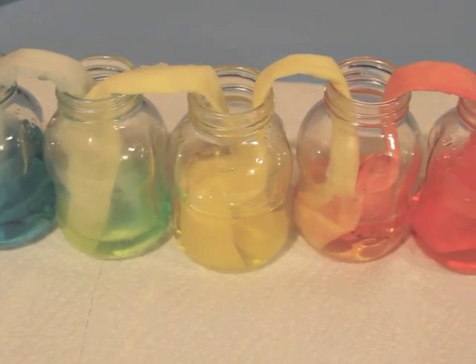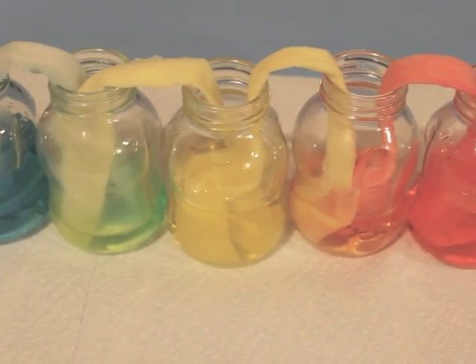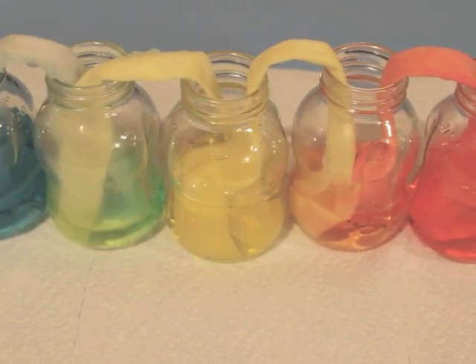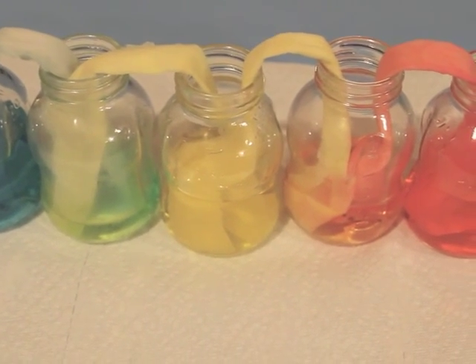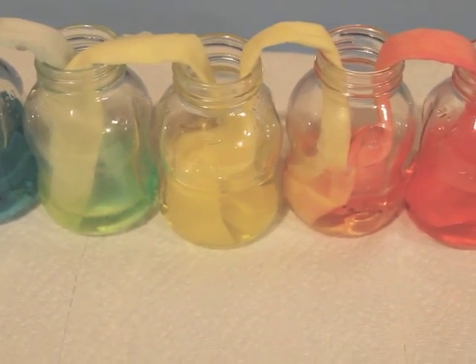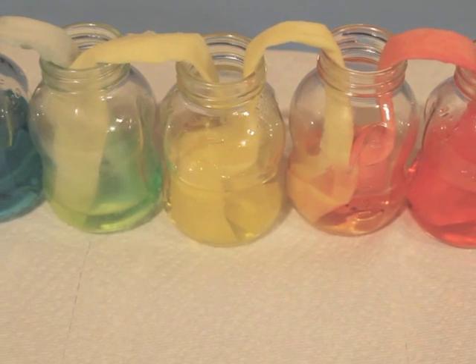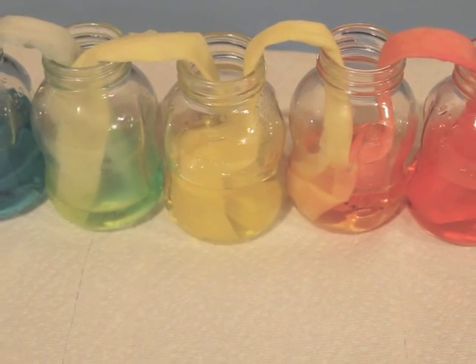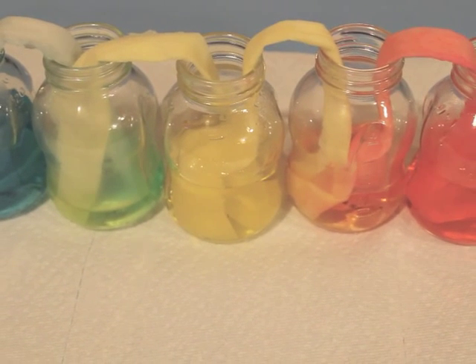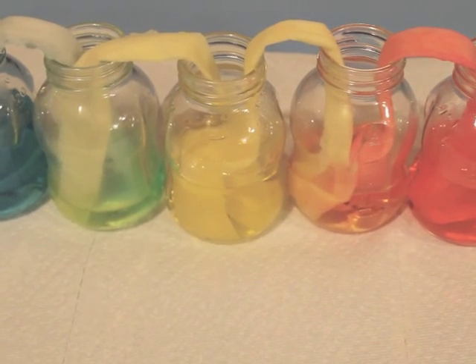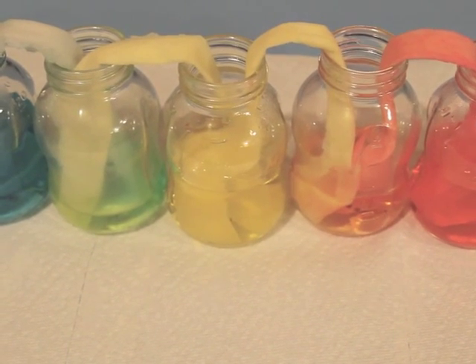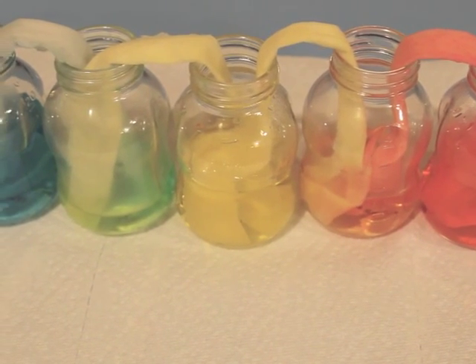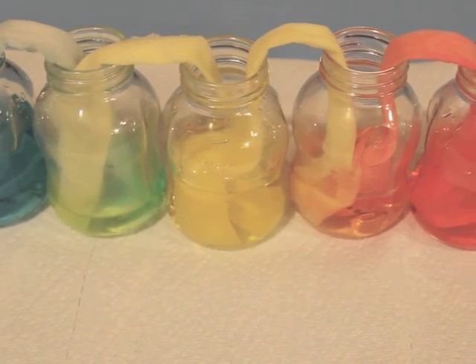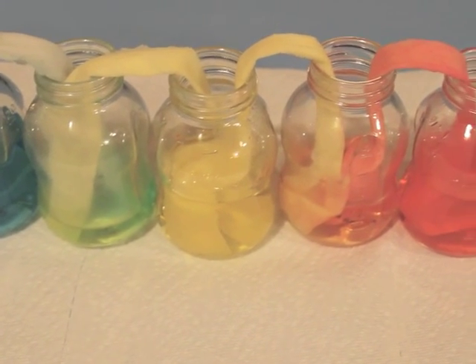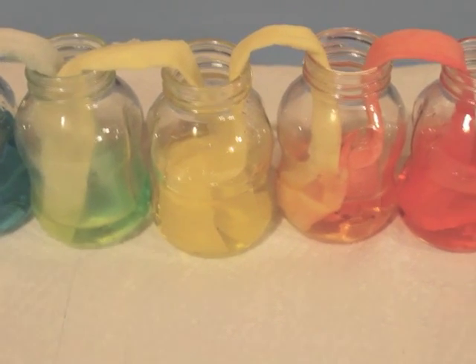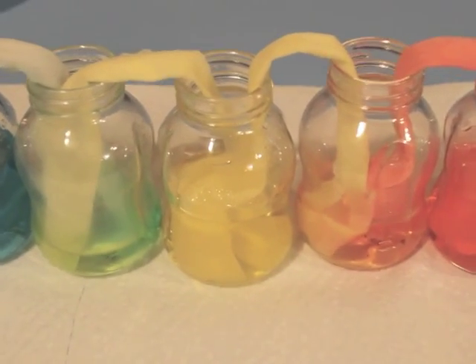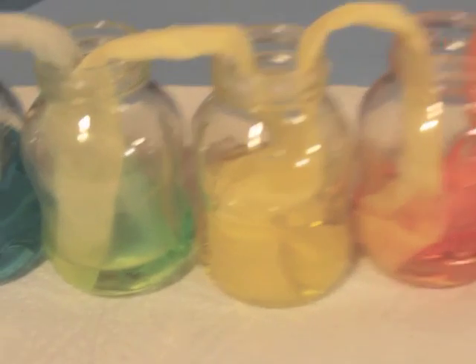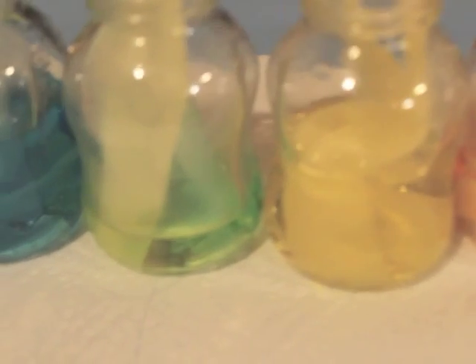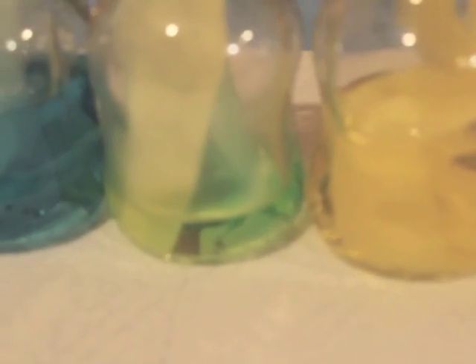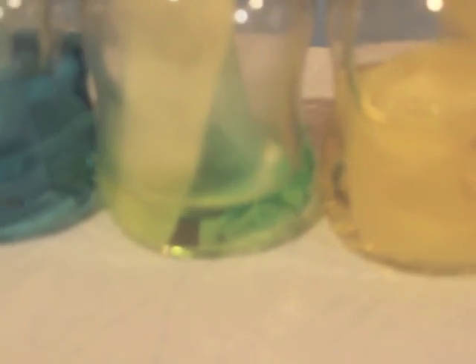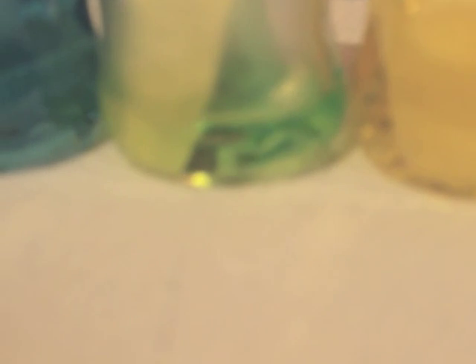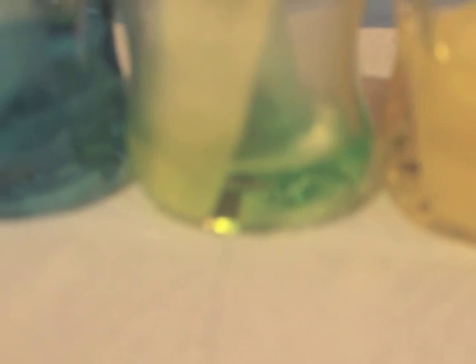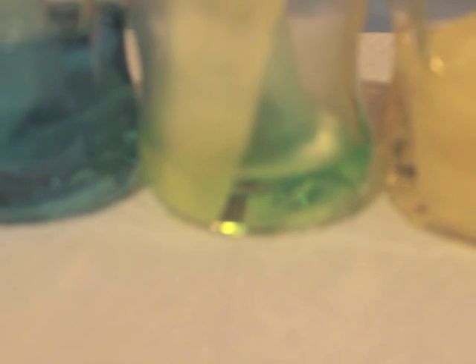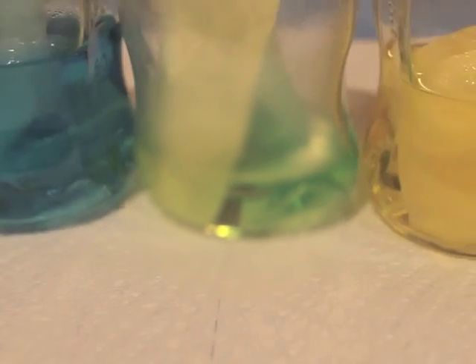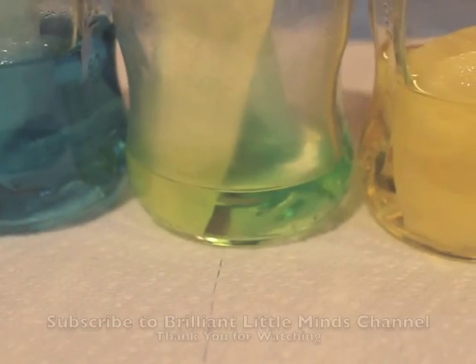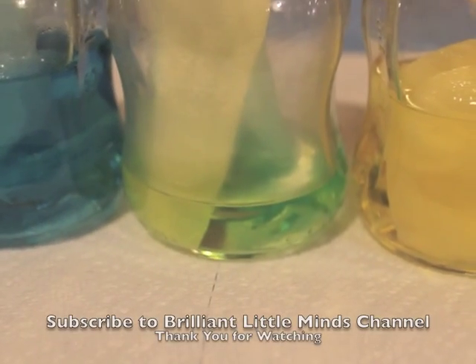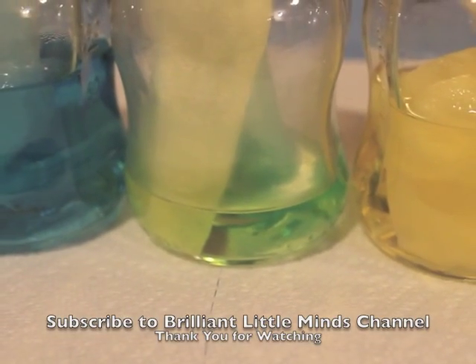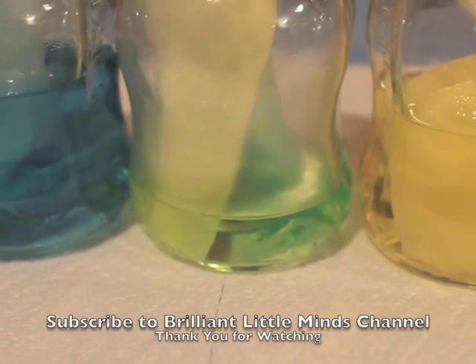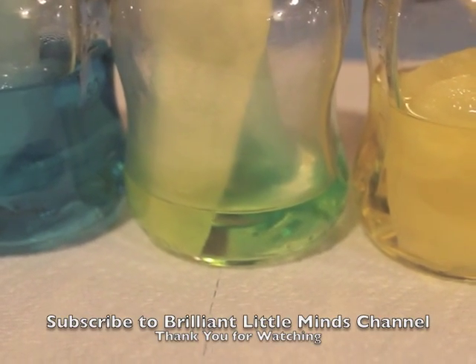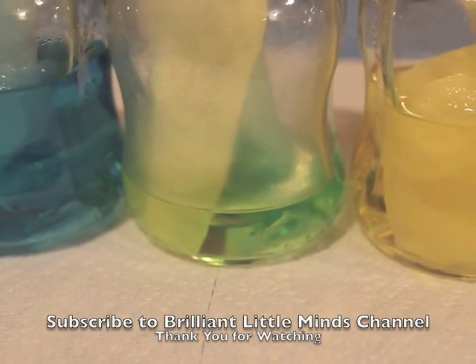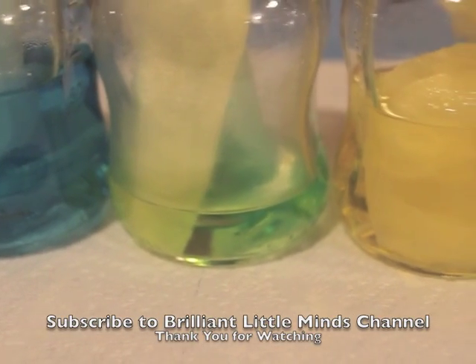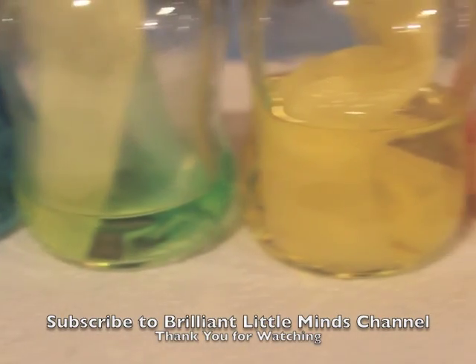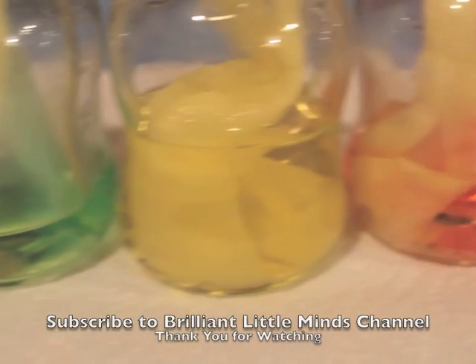Look, they're done! Look at the cool colors. You don't want to be a color? The rainbow color.